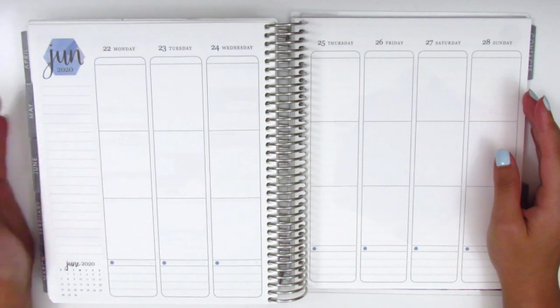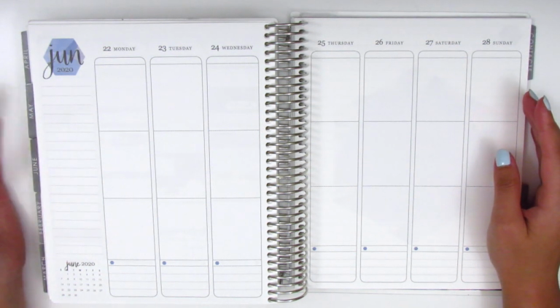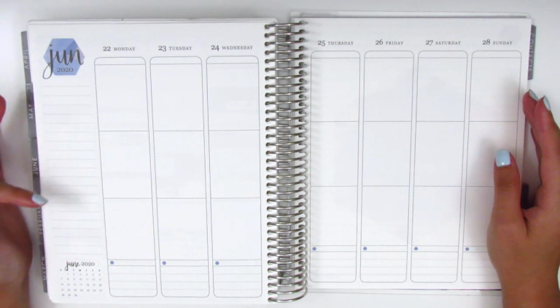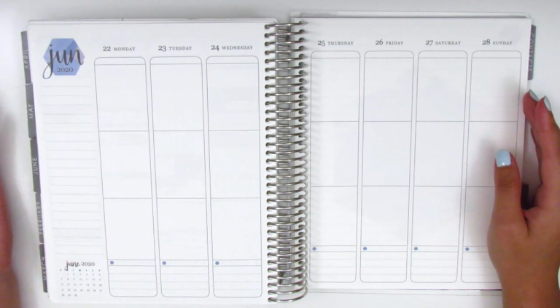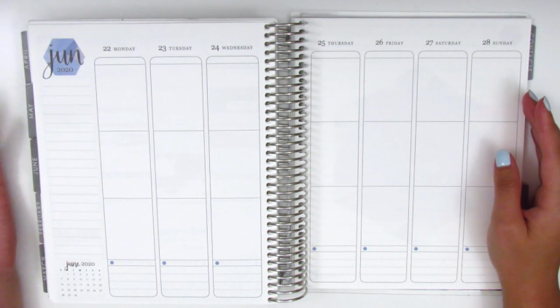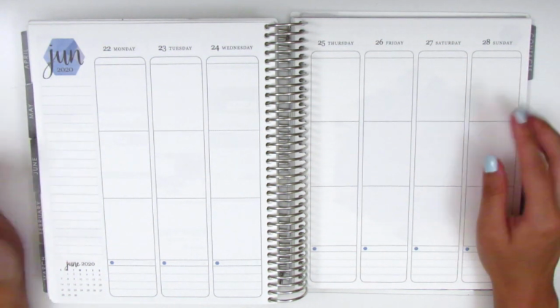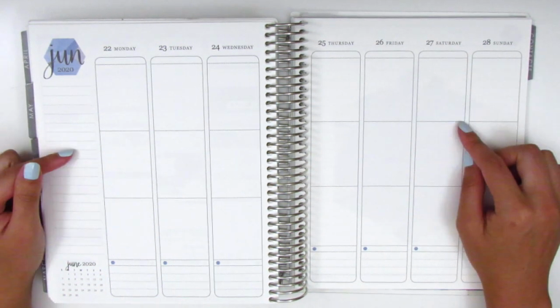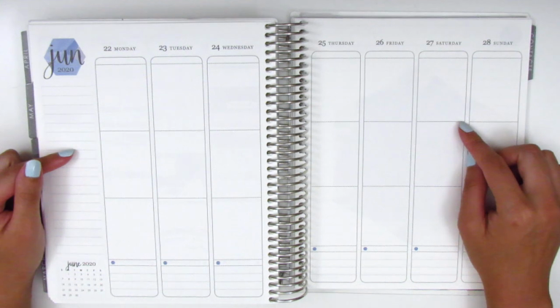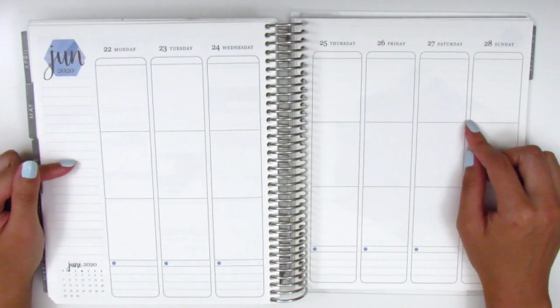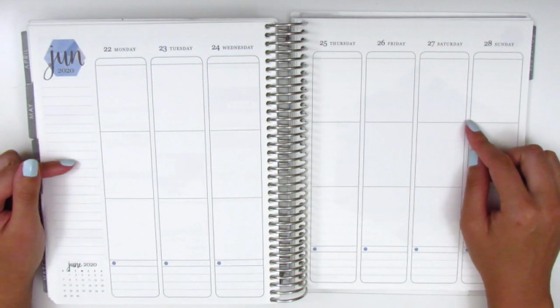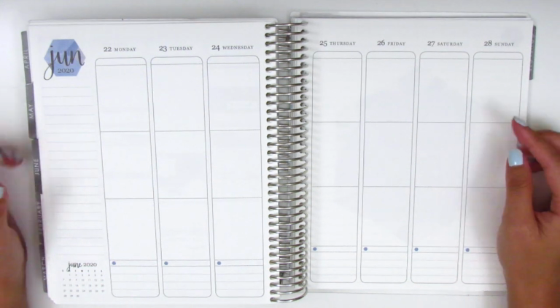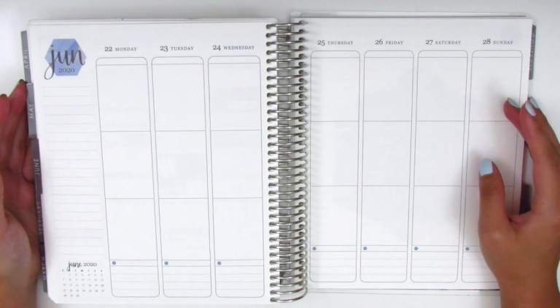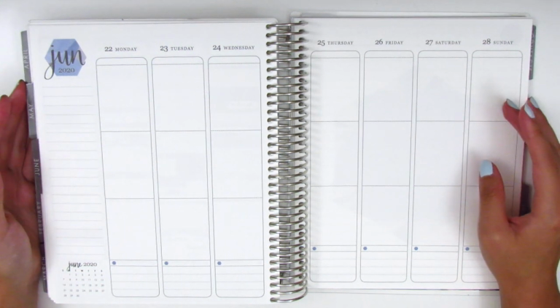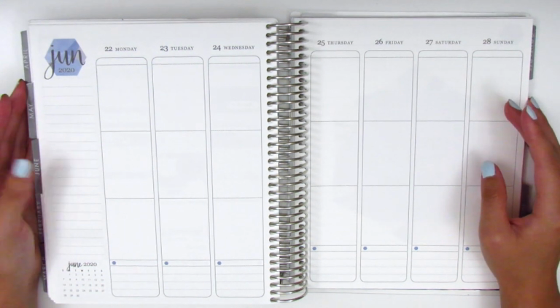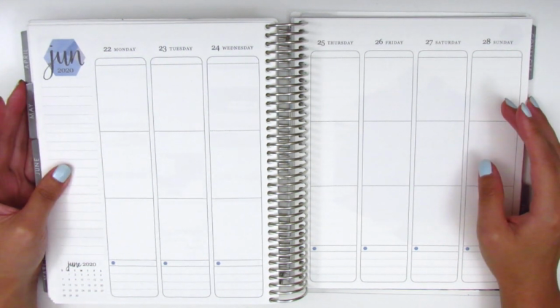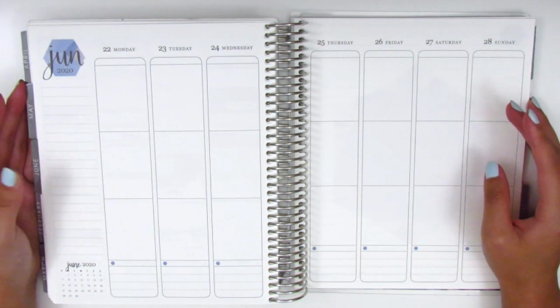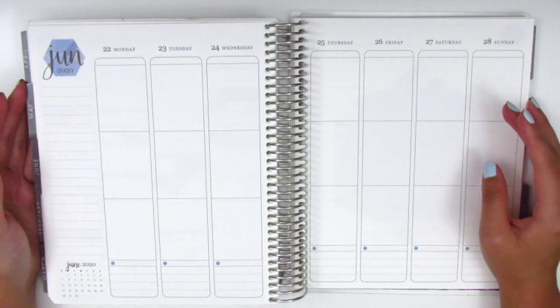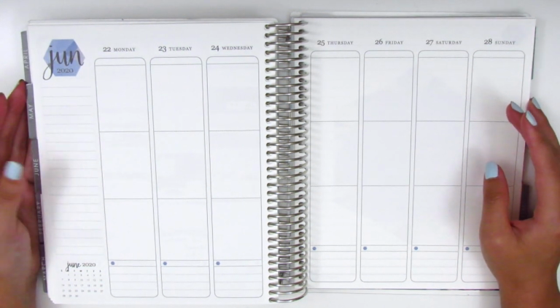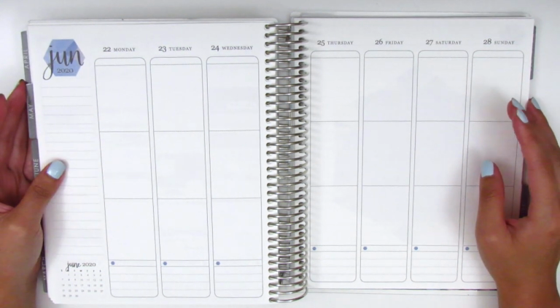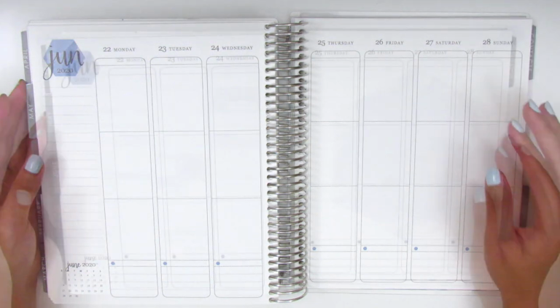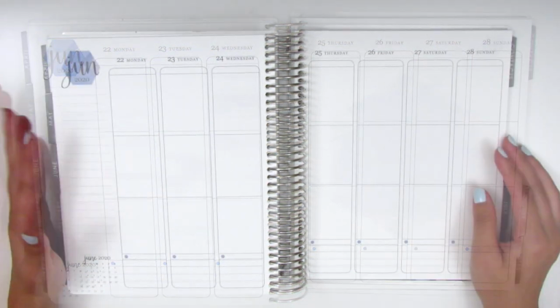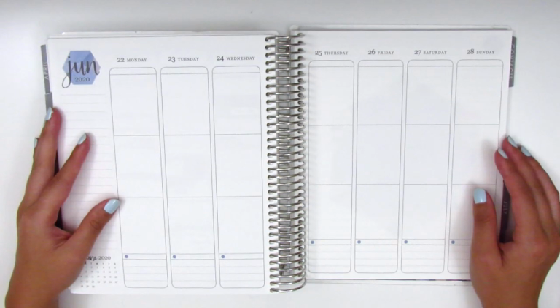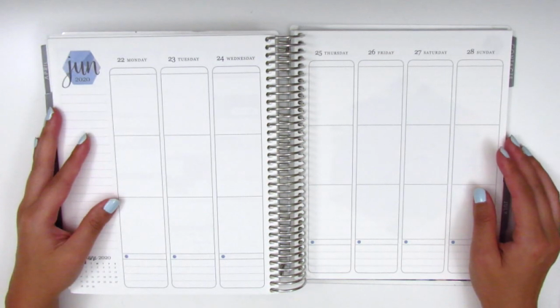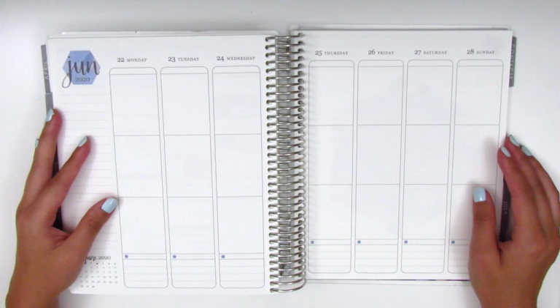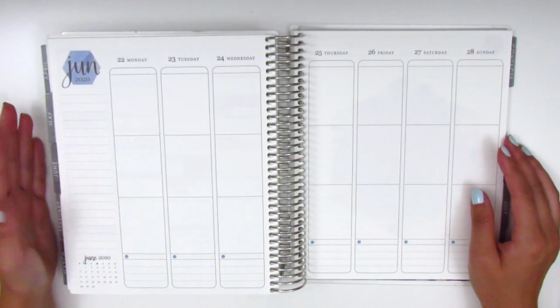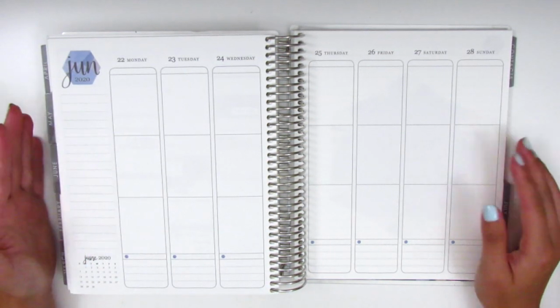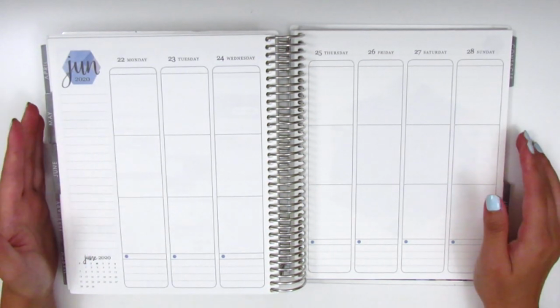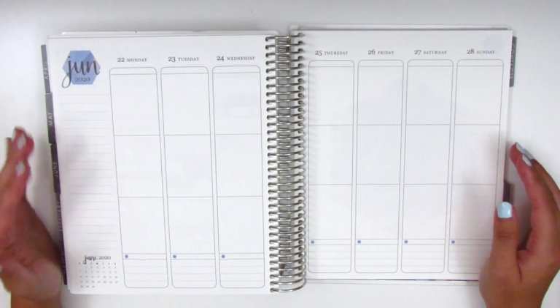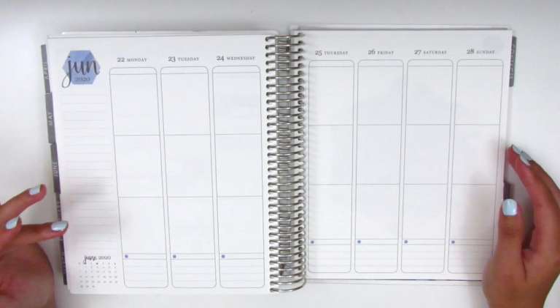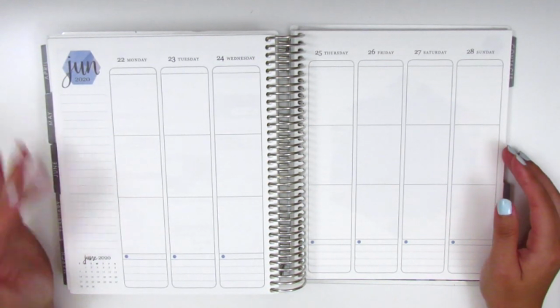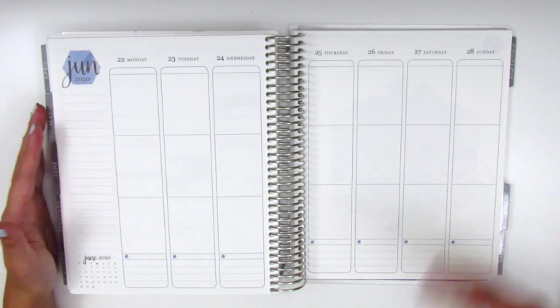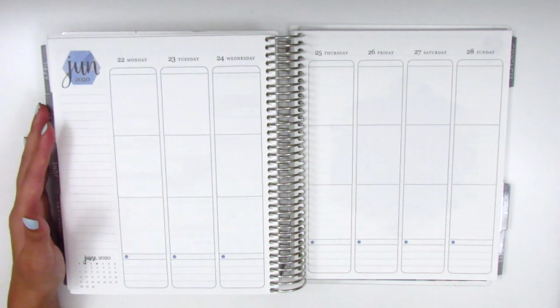I think since 2016. This is my fifth Erin Condren, so there's just been a lot of memories made in these pages over the years. For this week I wanted to do something that was a little personal and special for me.